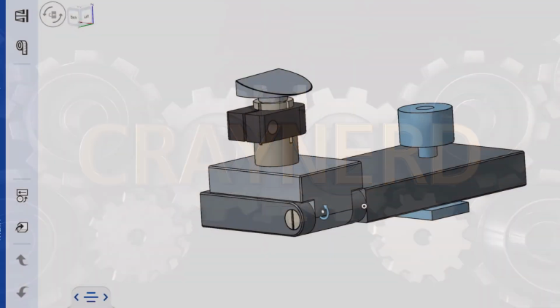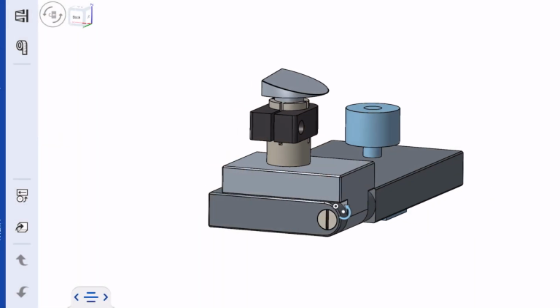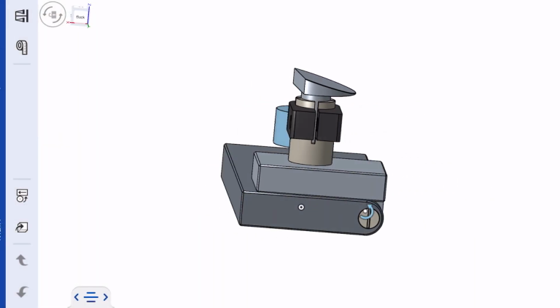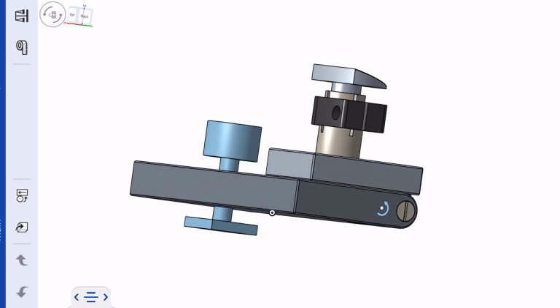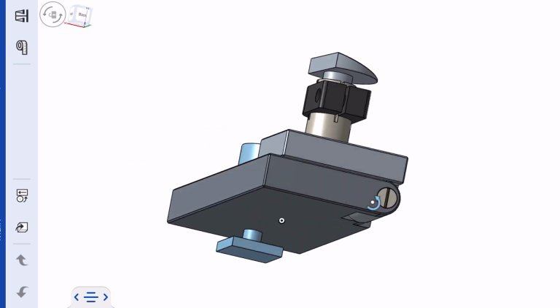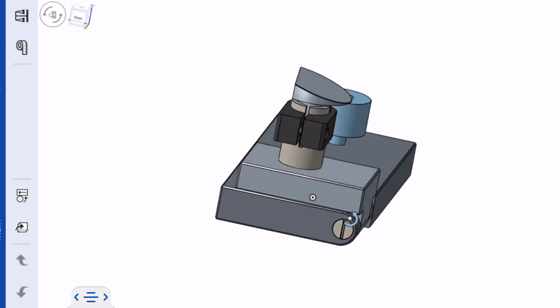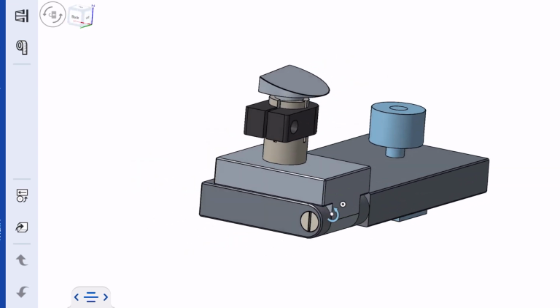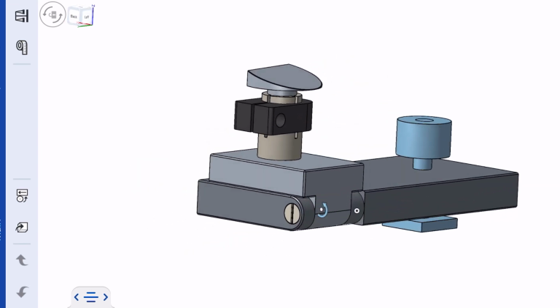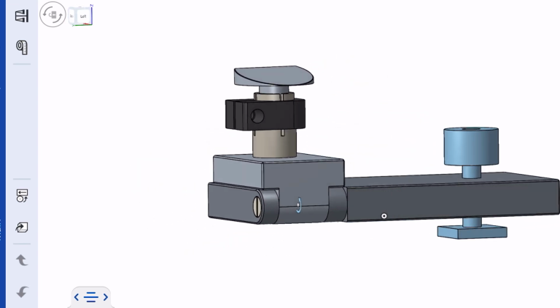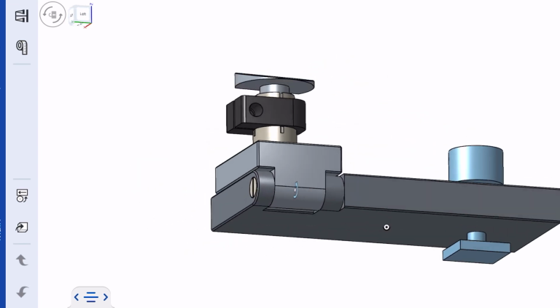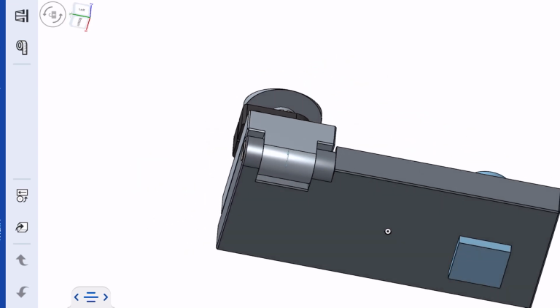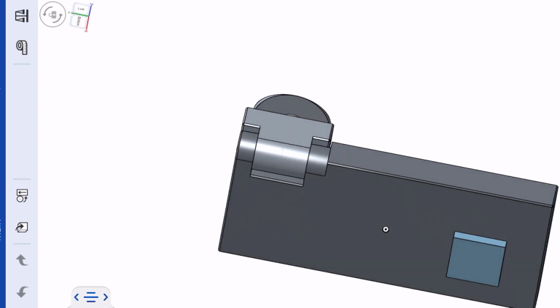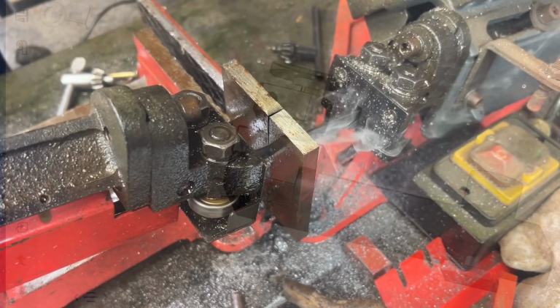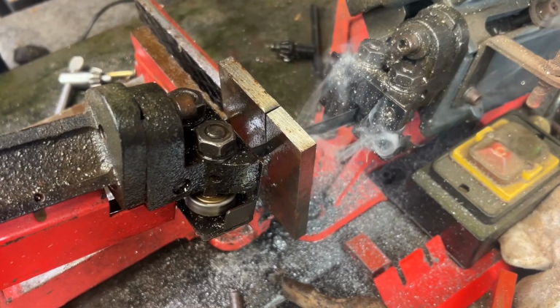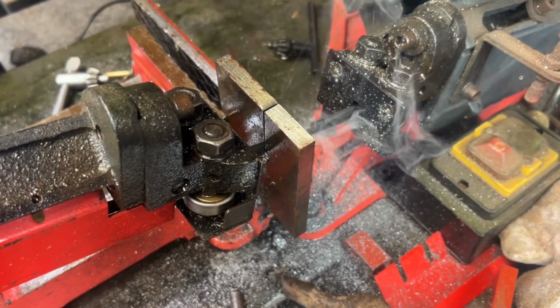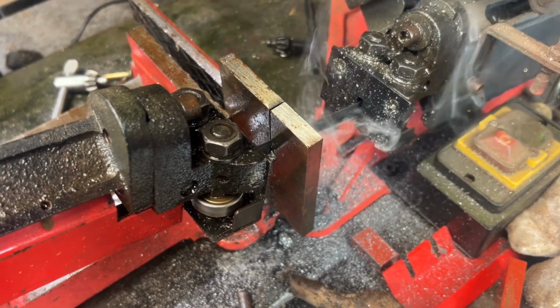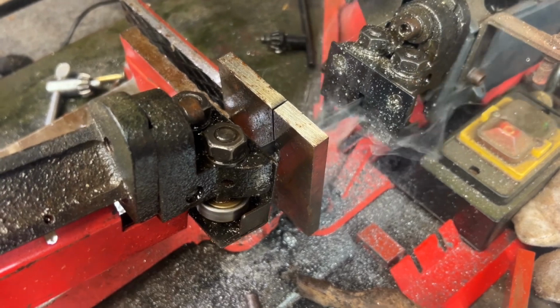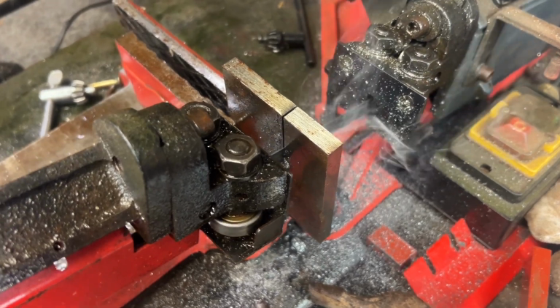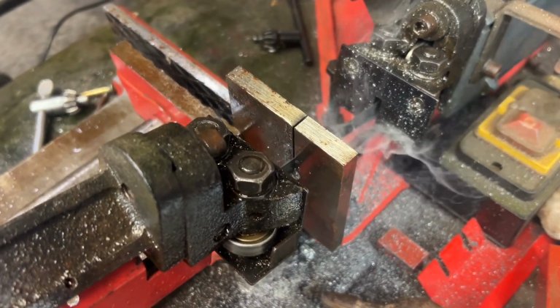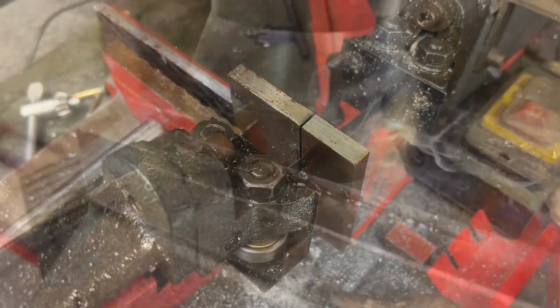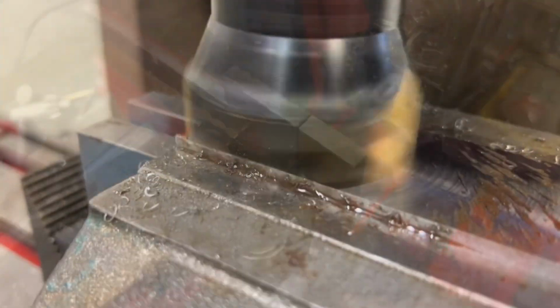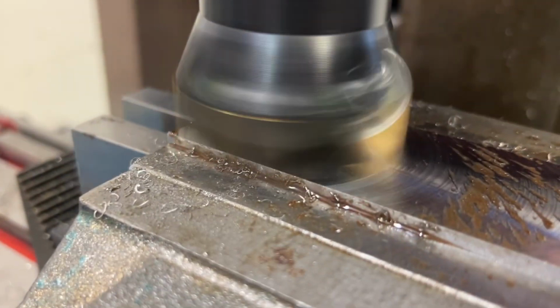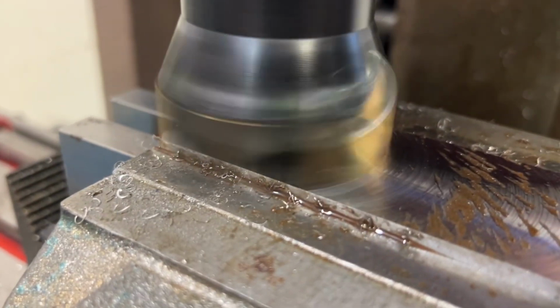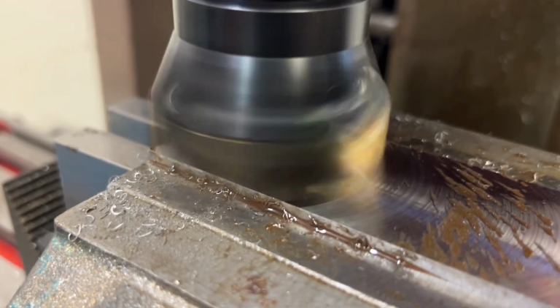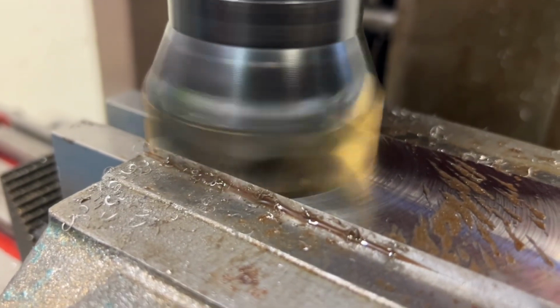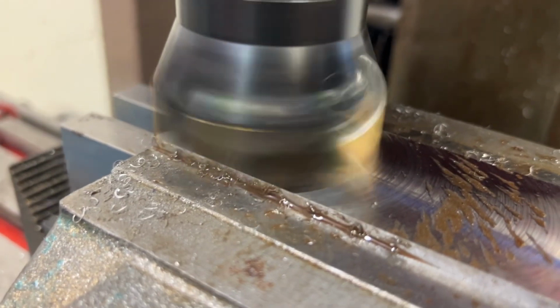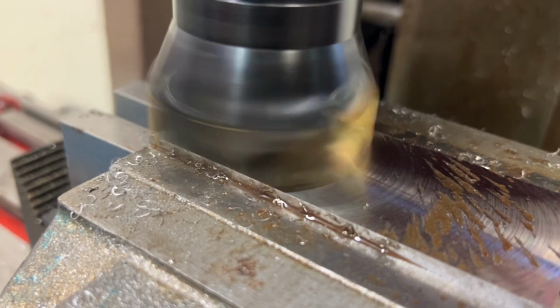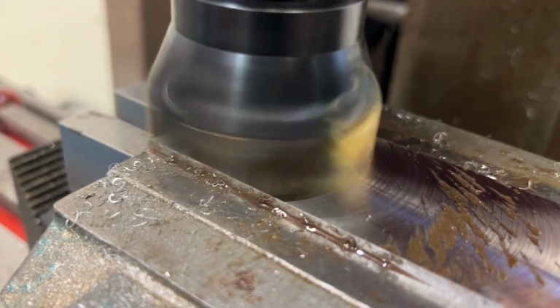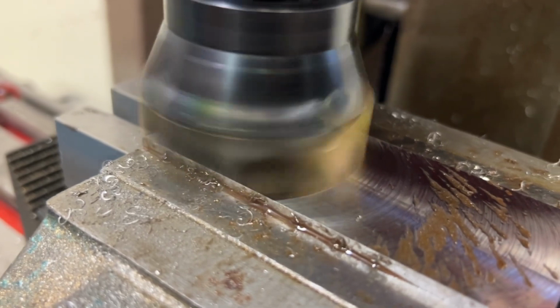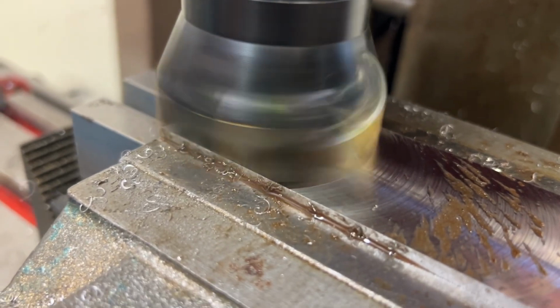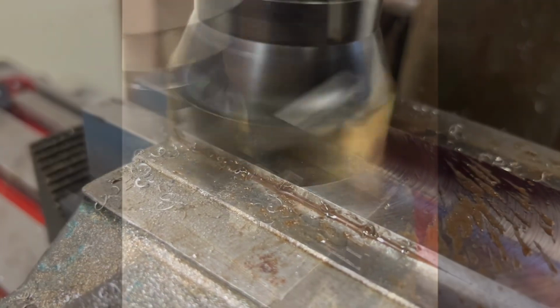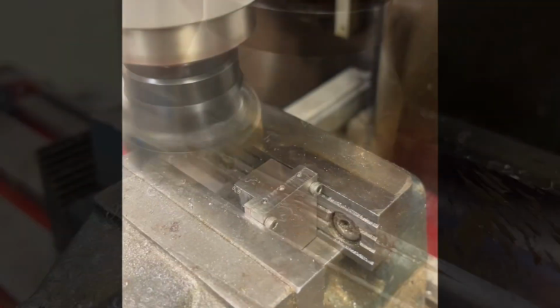In this video I'm looking to build a flip-over tool rest for a cowl's lathe. I started planning it out with OnShape, cutting a steel base, and then using the milling machine to face all that up.